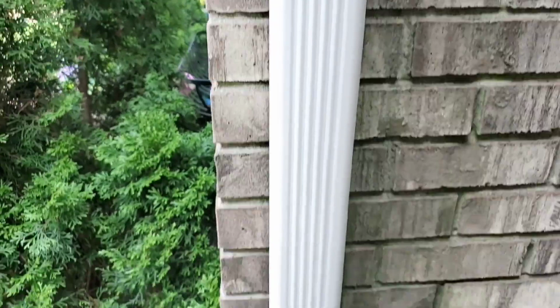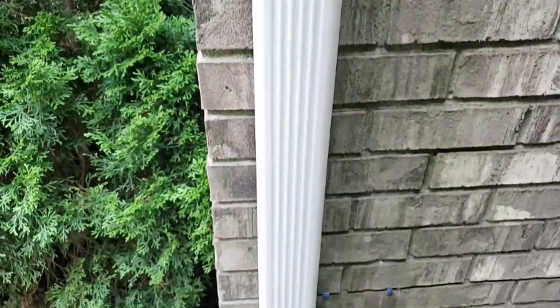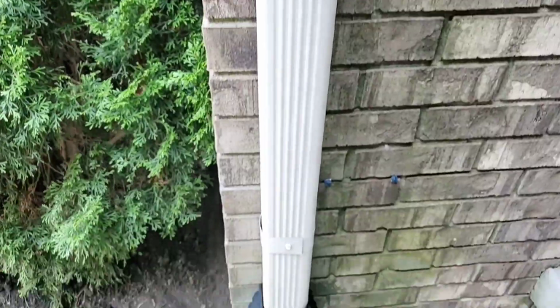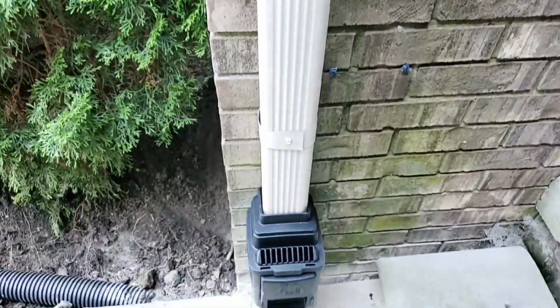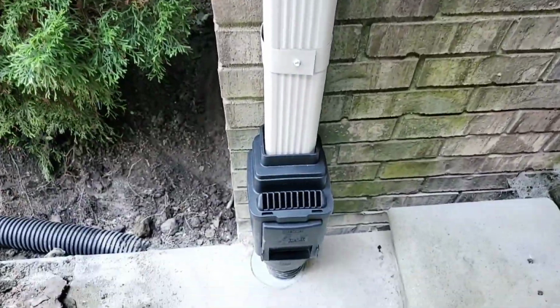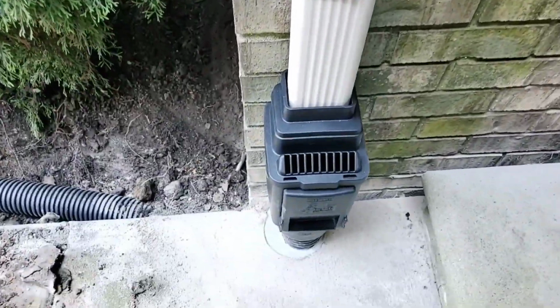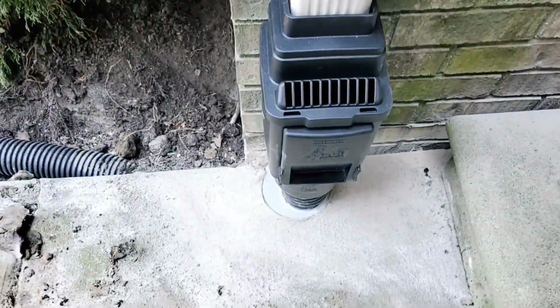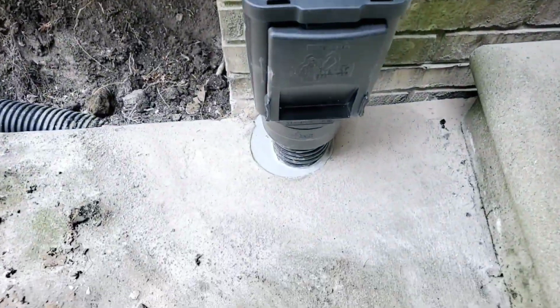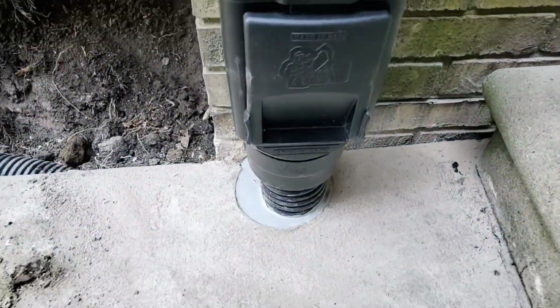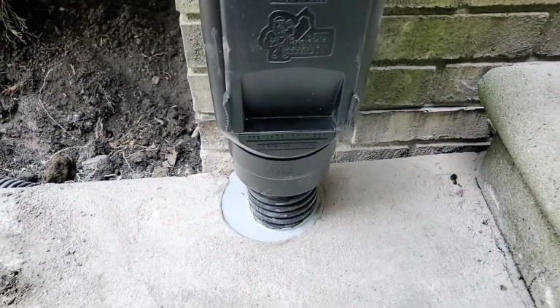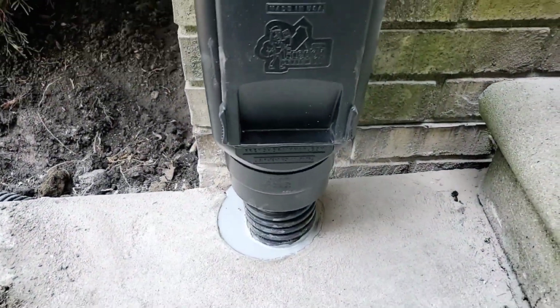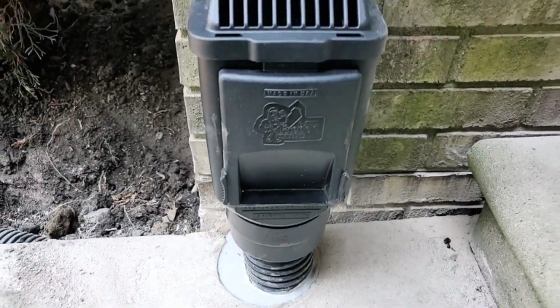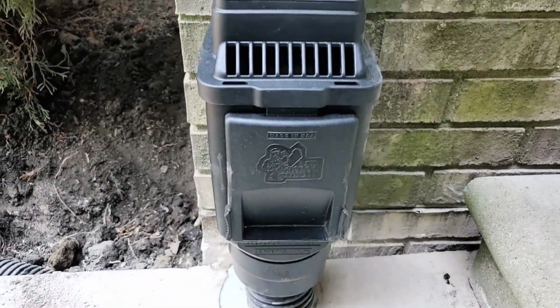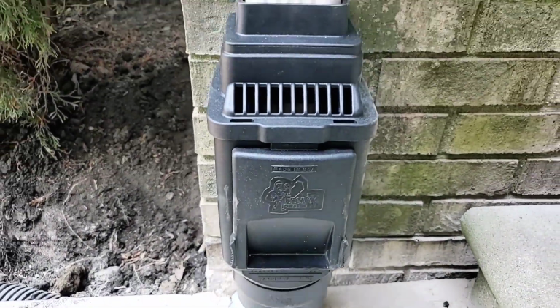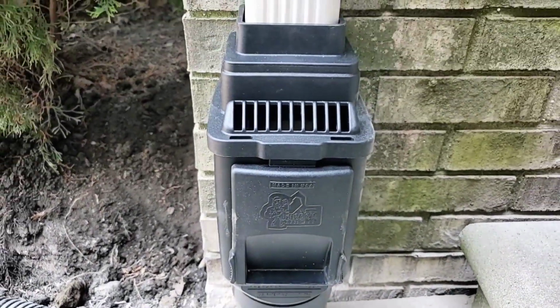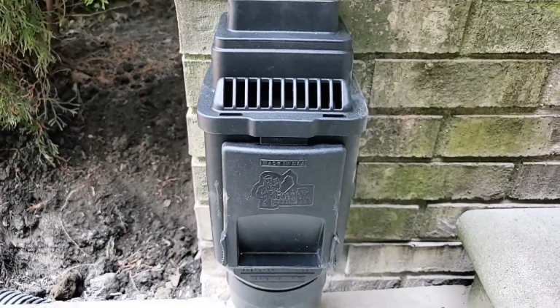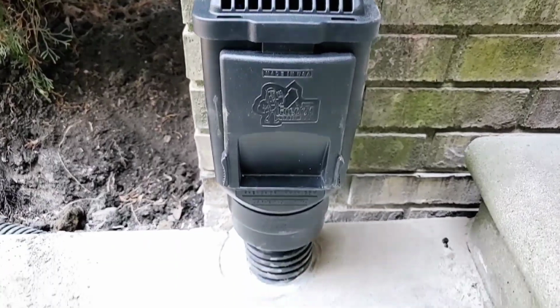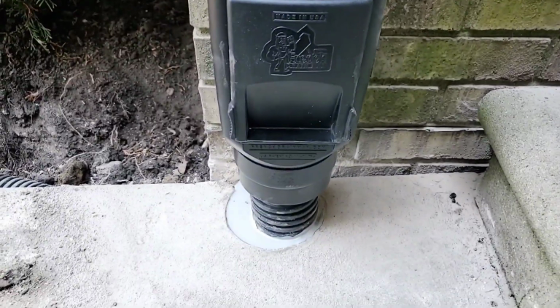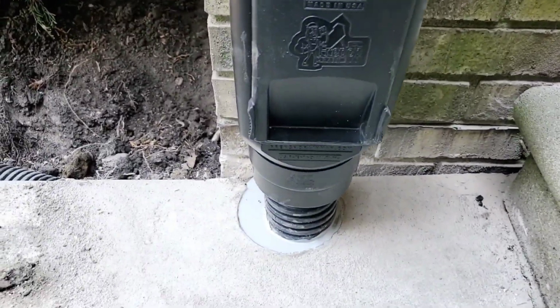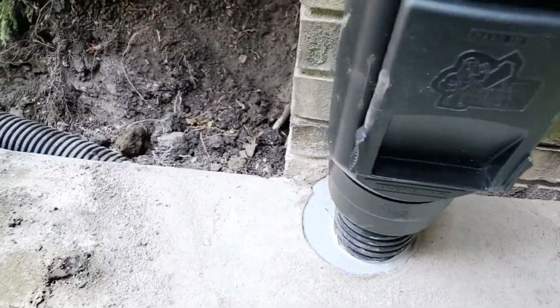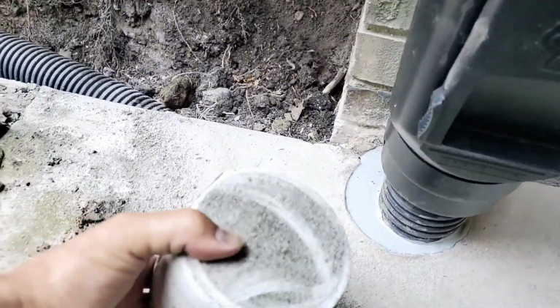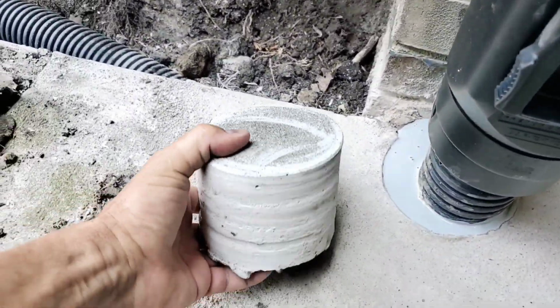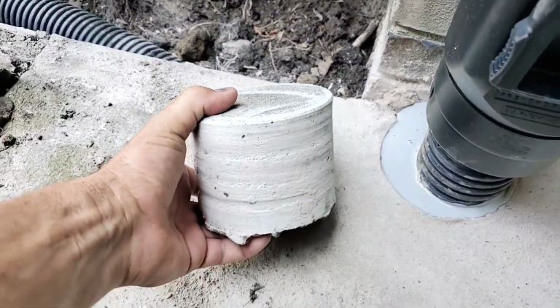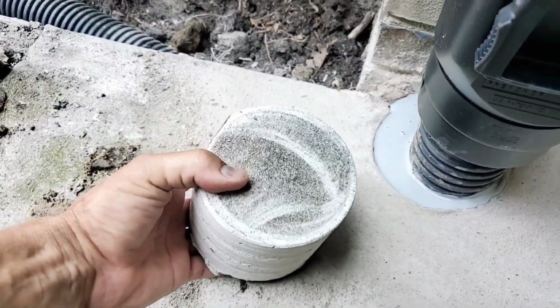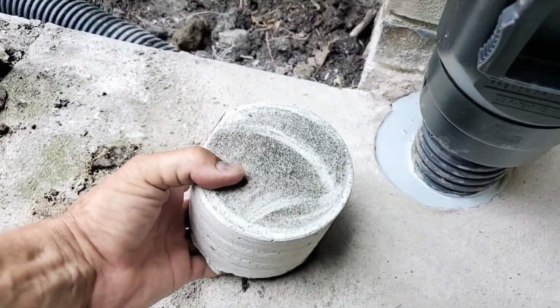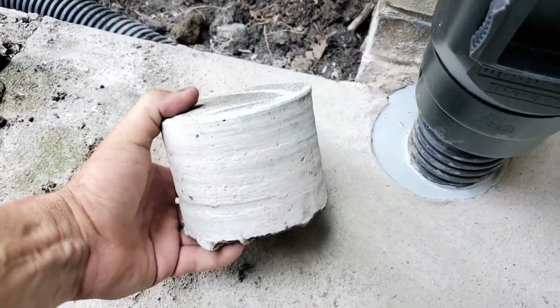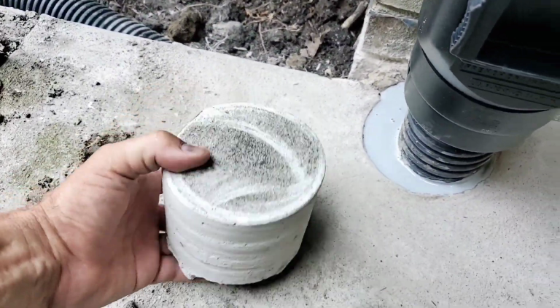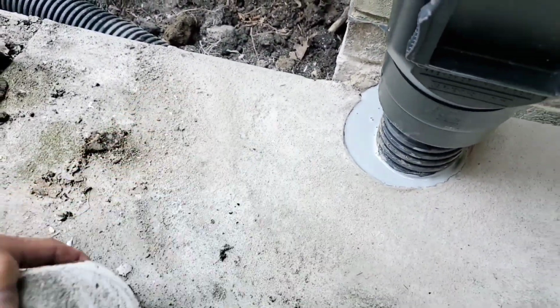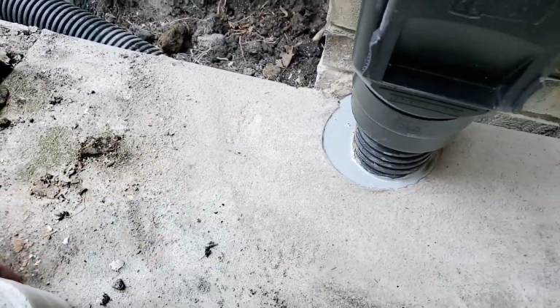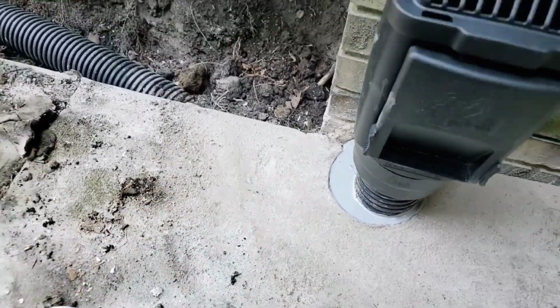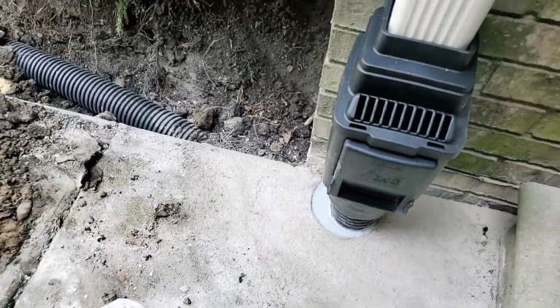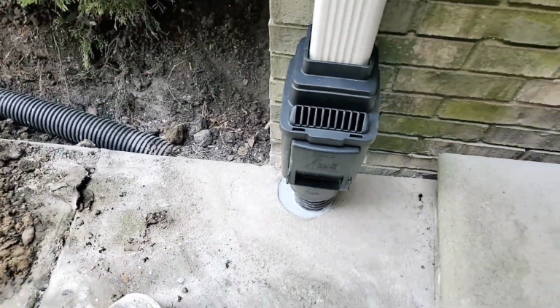Homeowners, if you redo your gutters, make sure you go to 3x4 for that very reason. Leaves can pass through the 3x4, but they have trouble passing through the 2x3 elbows.